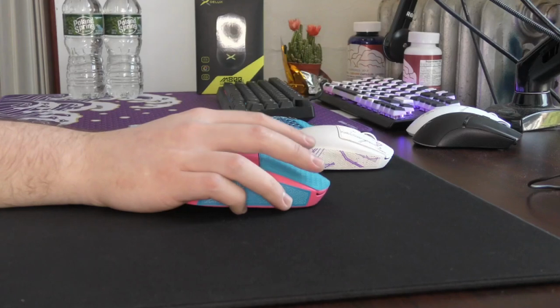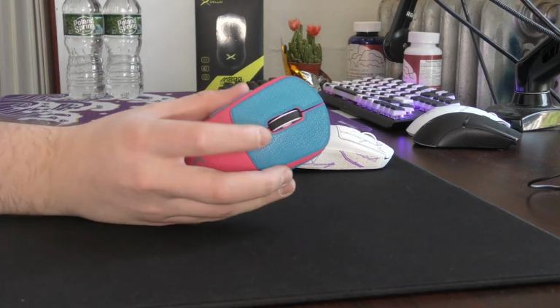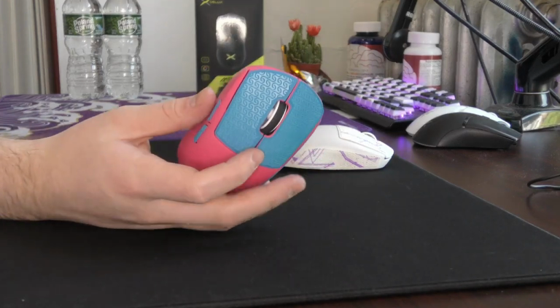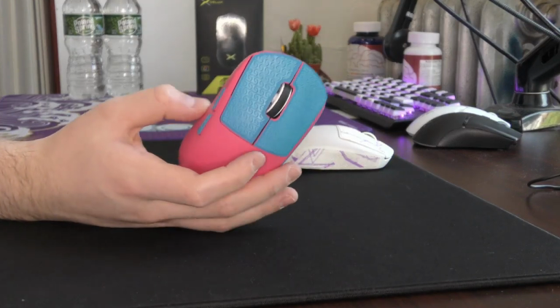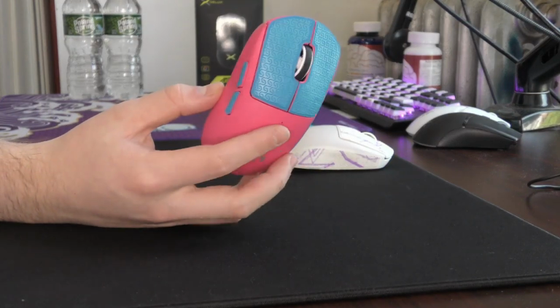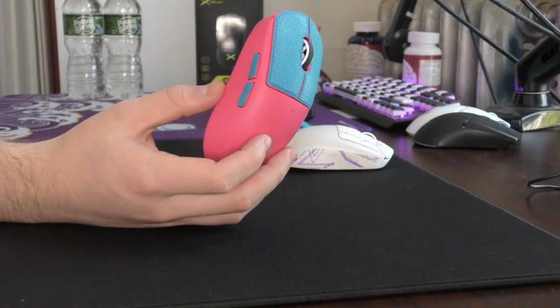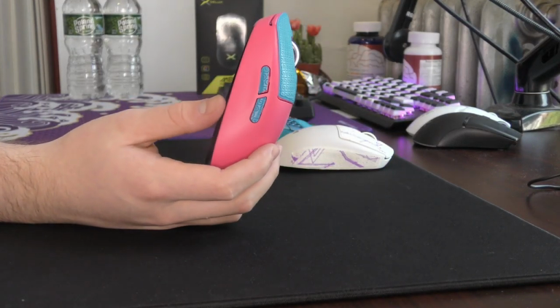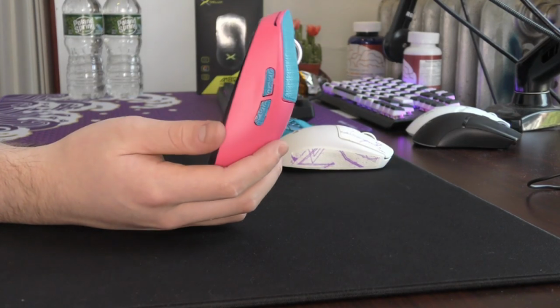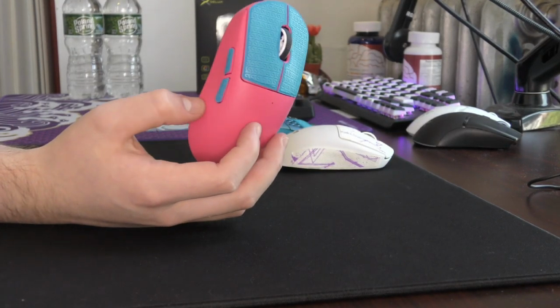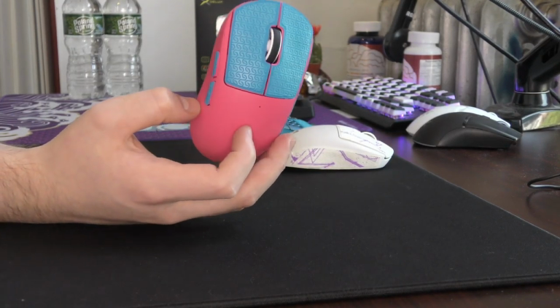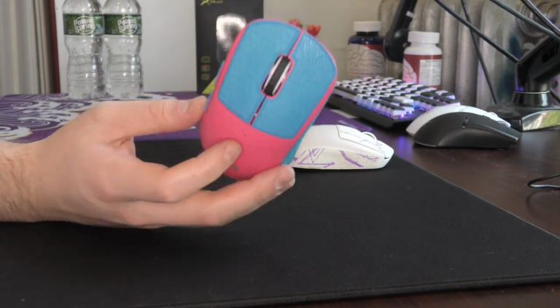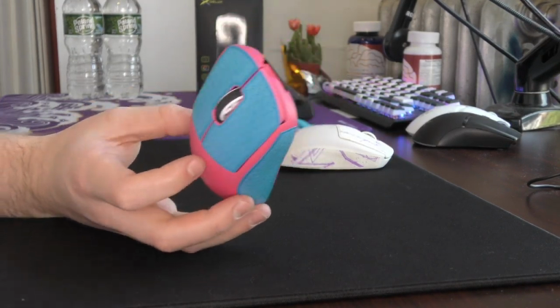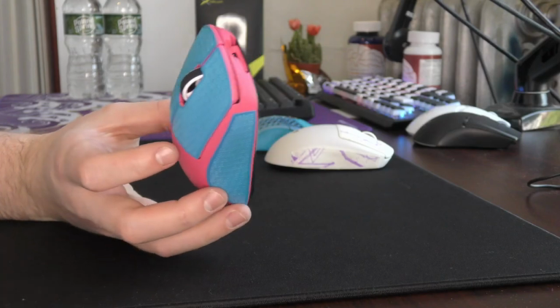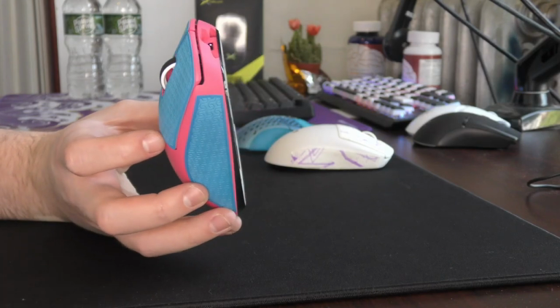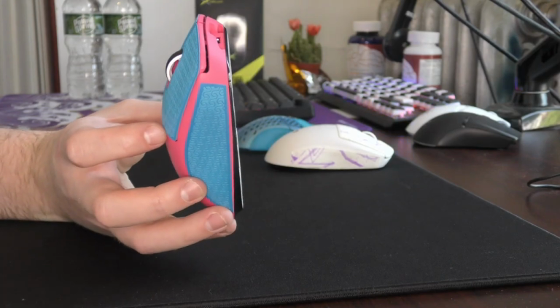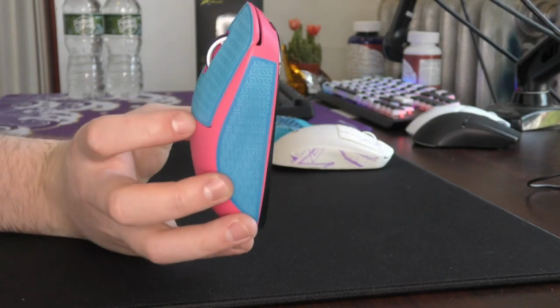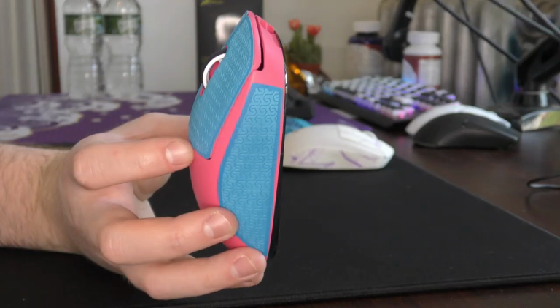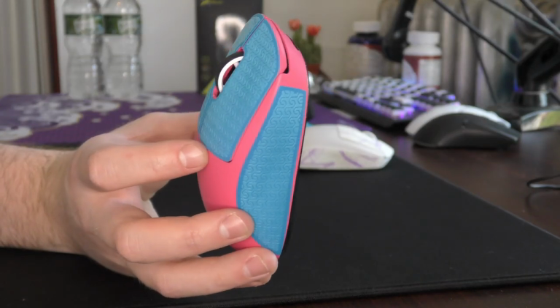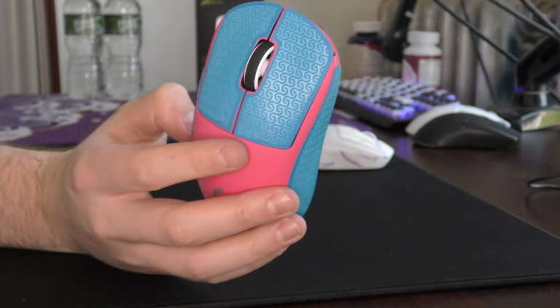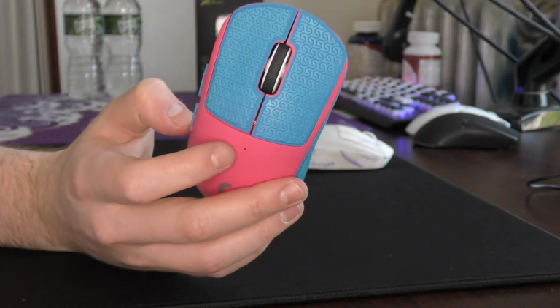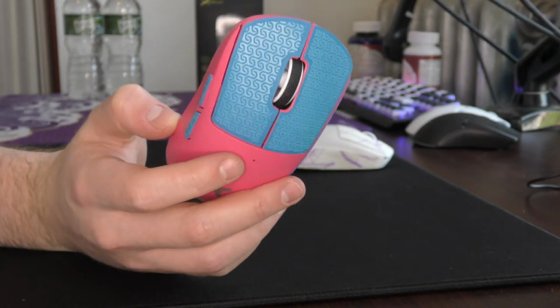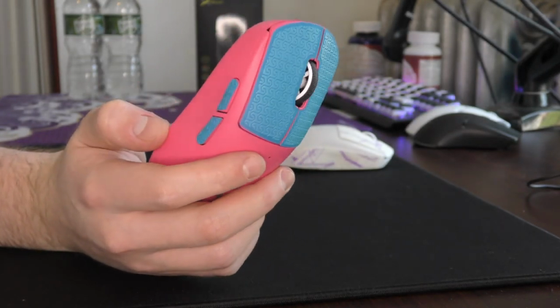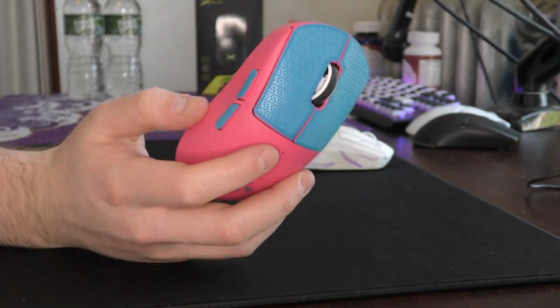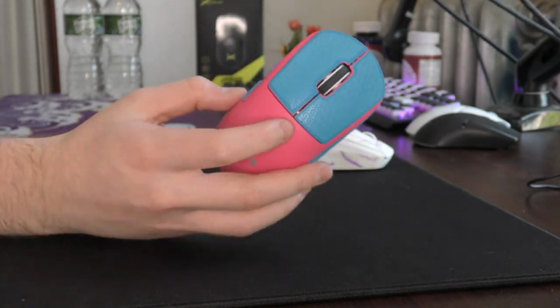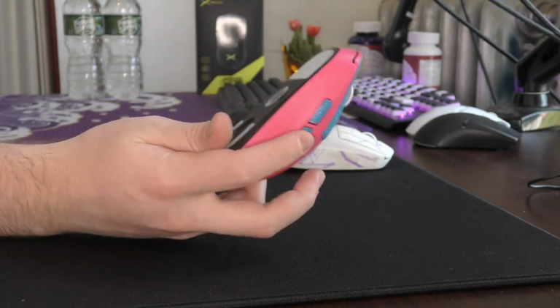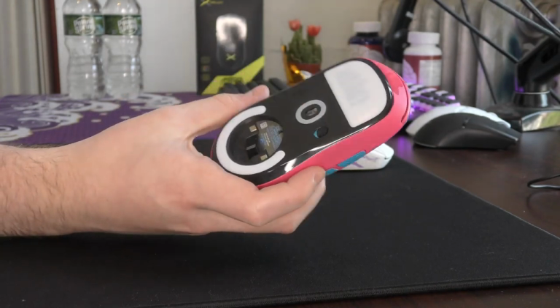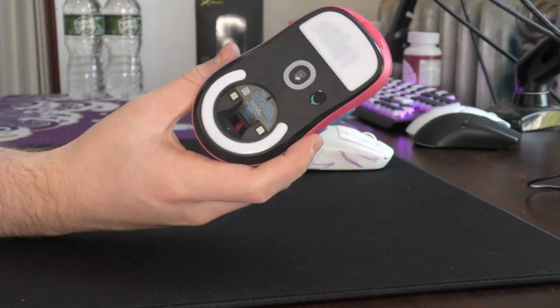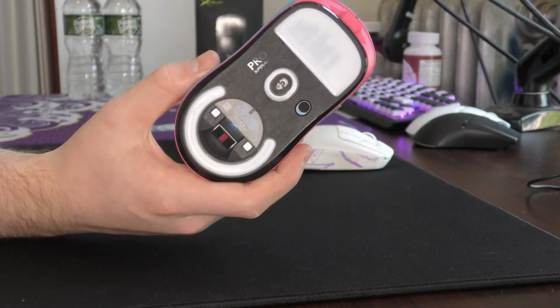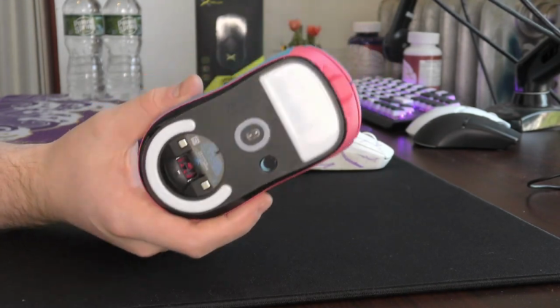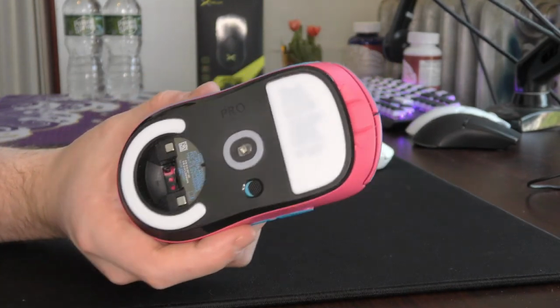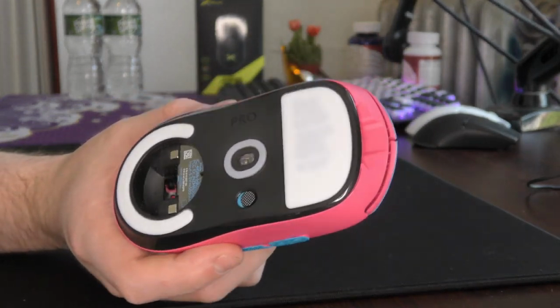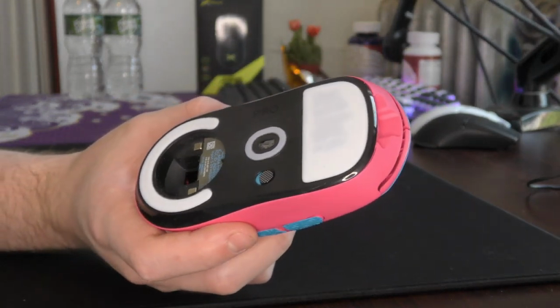Yo what's good YouTube, it's Boarzy and this is going to be a quick review of two exceptional and underrated products. We have the new CorePad rubber grip tape and also the BTL Vanser PTFE mouse skates.